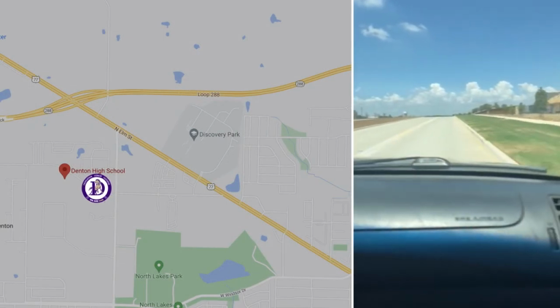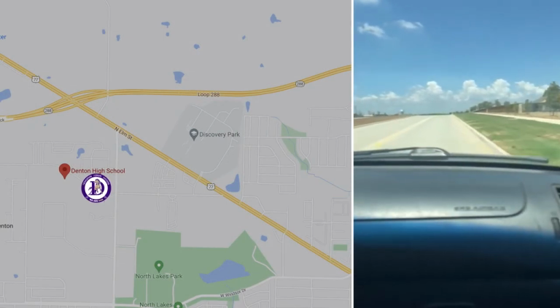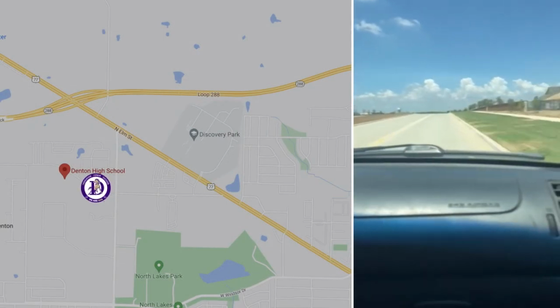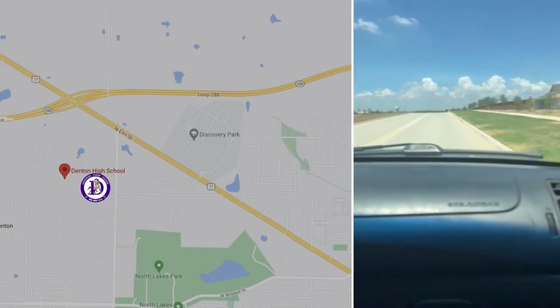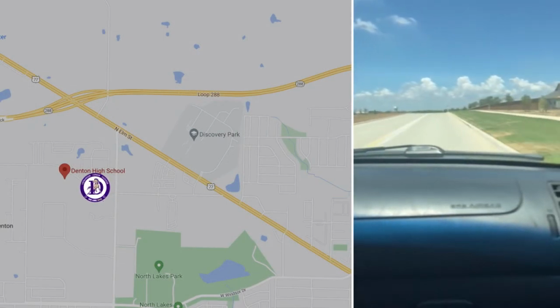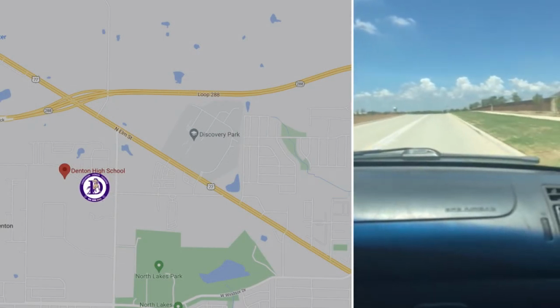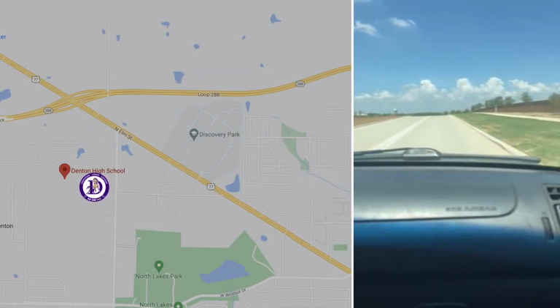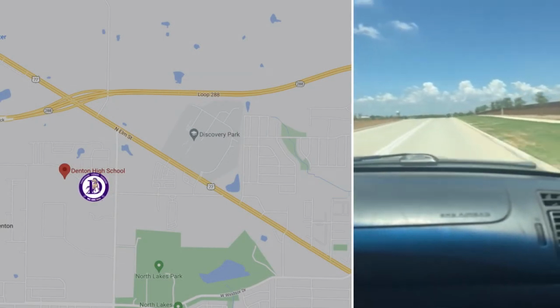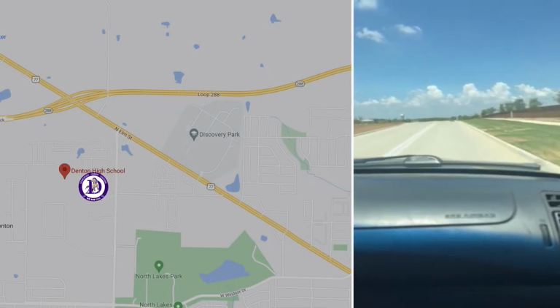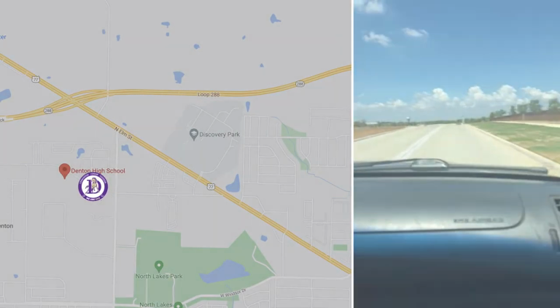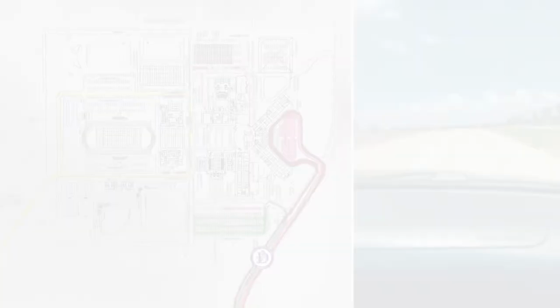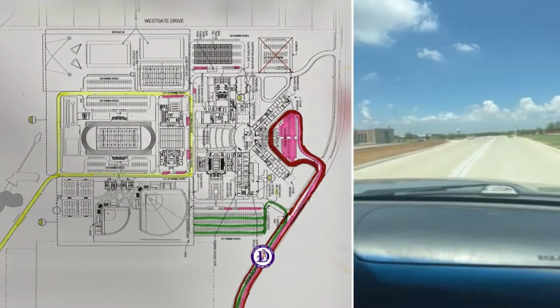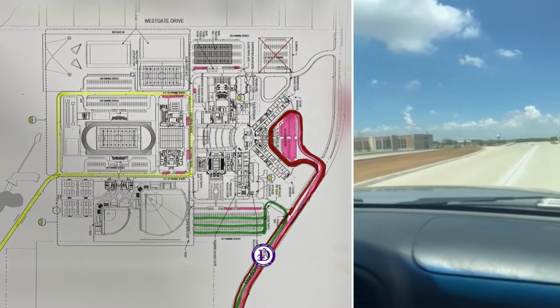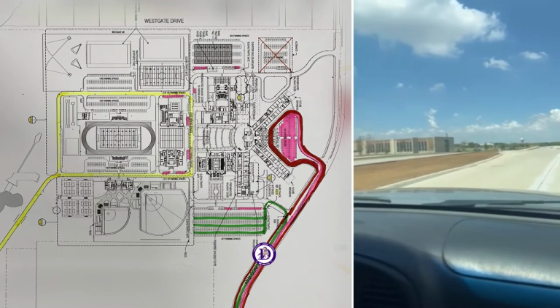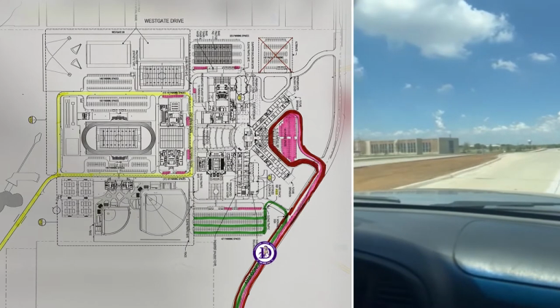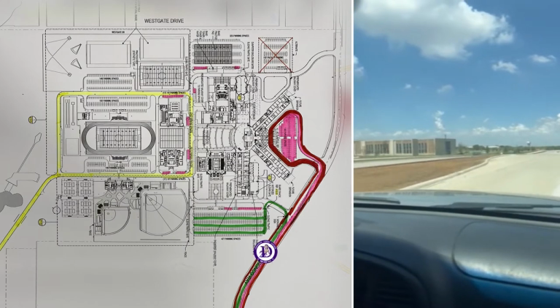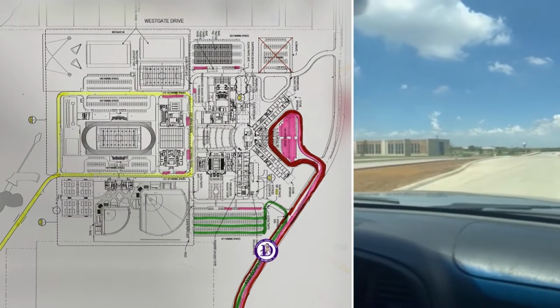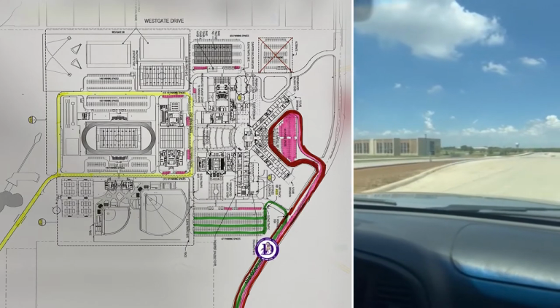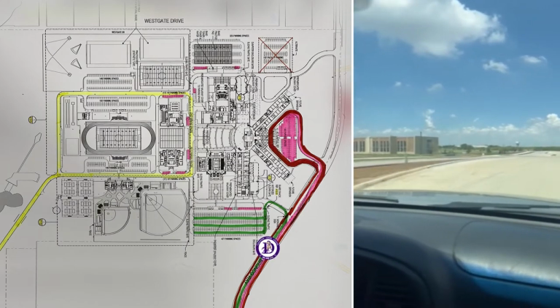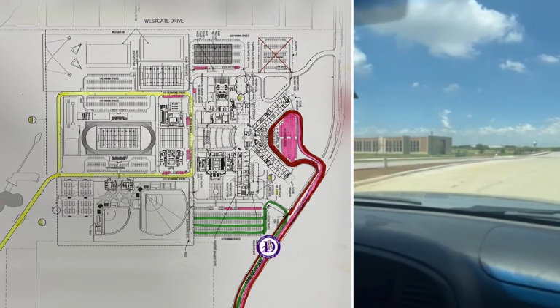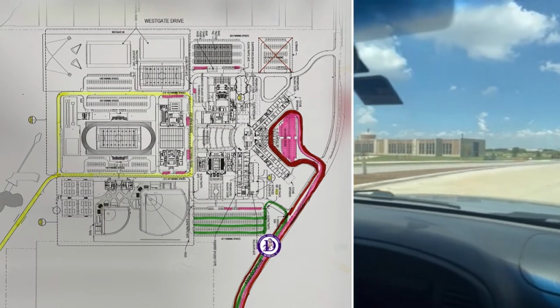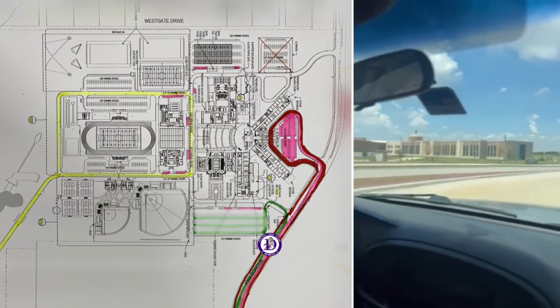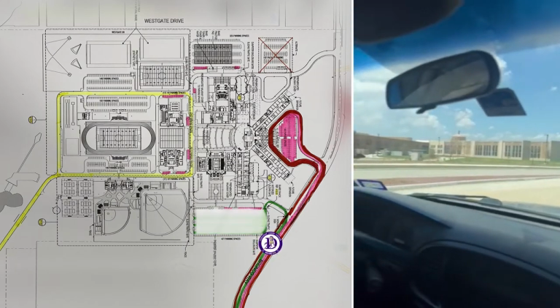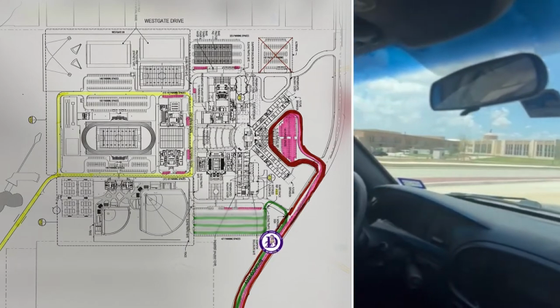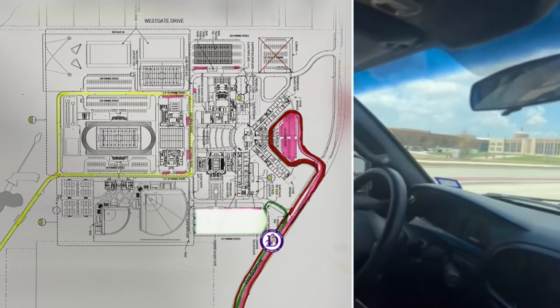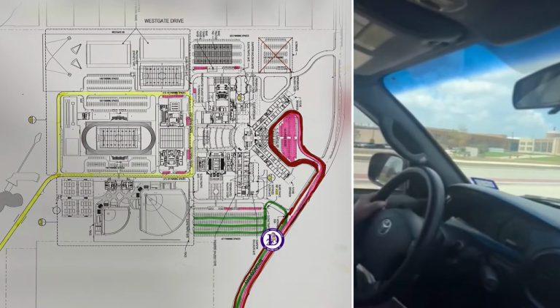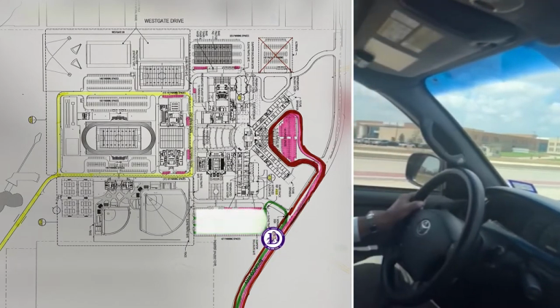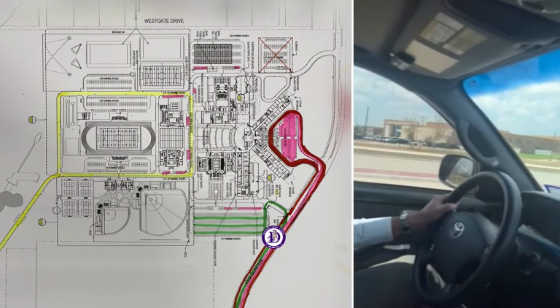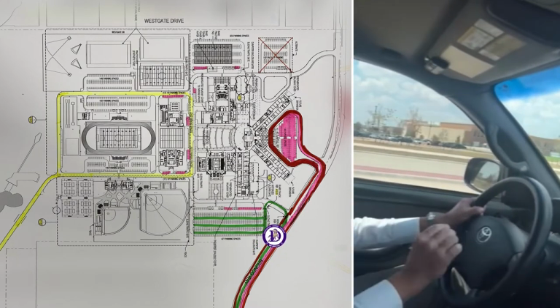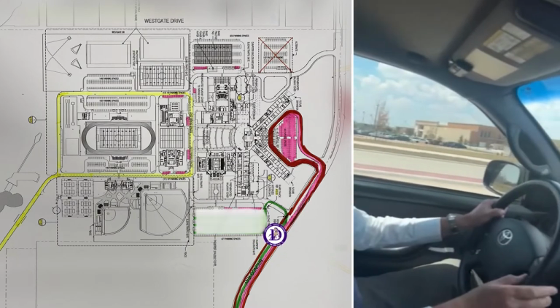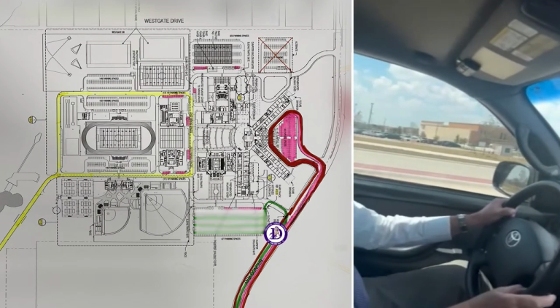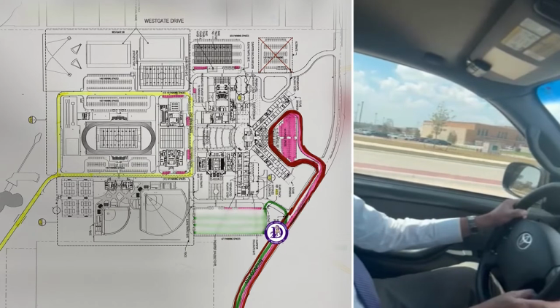Students will park in the east lot. If students are approaching the school, they will turn here into the student parking on the east lot.